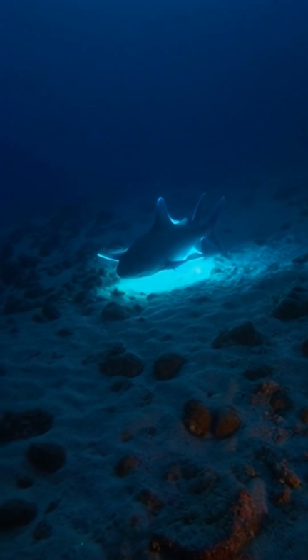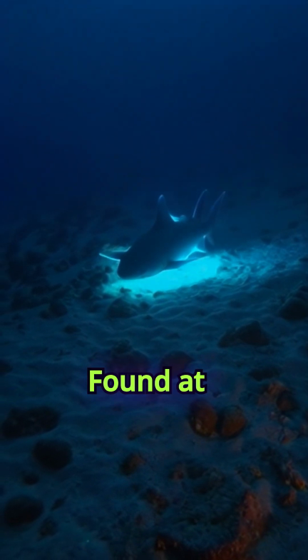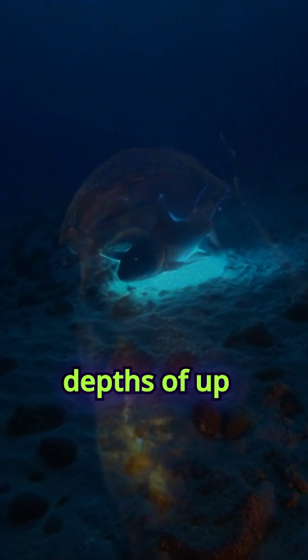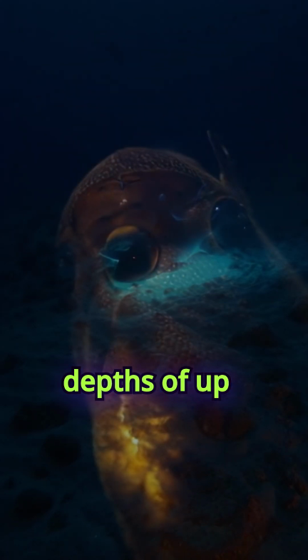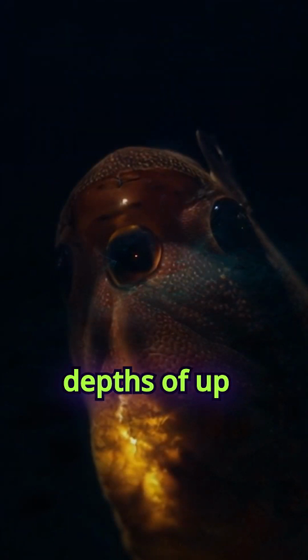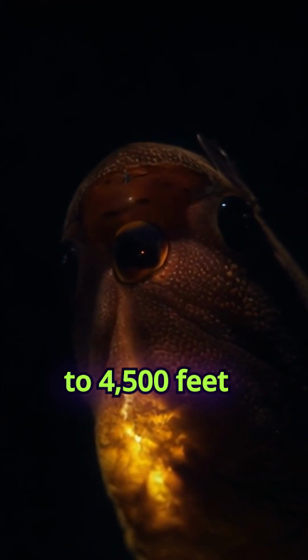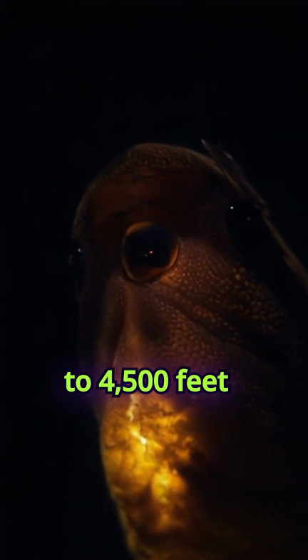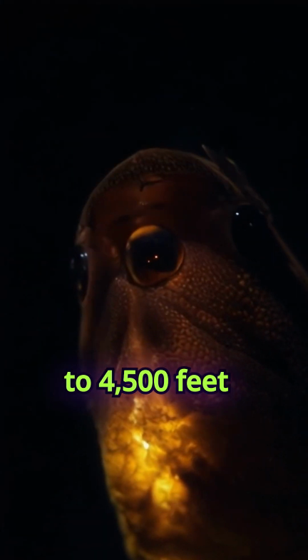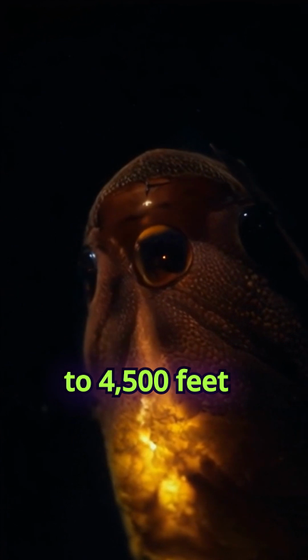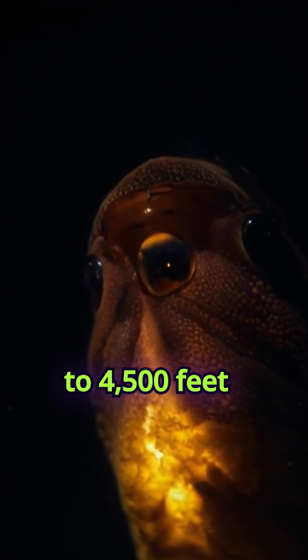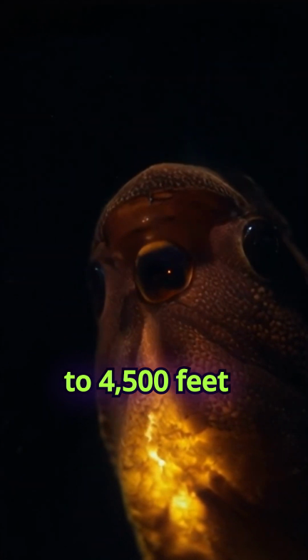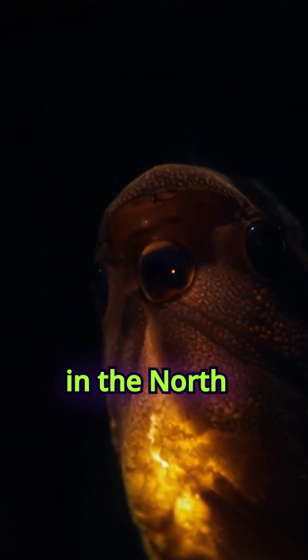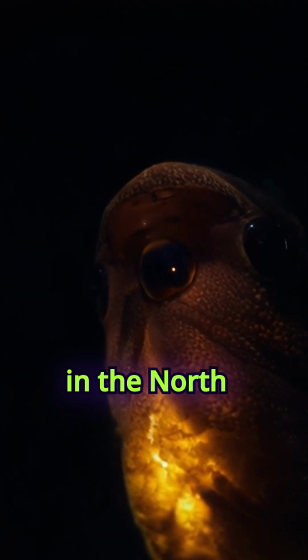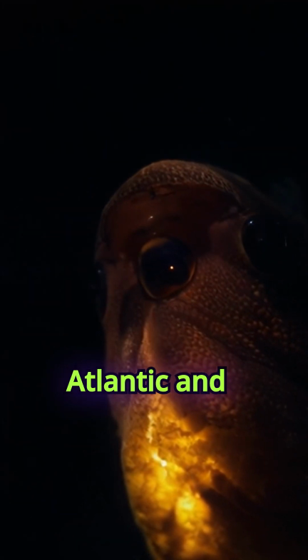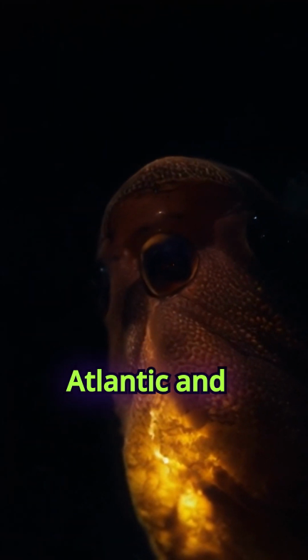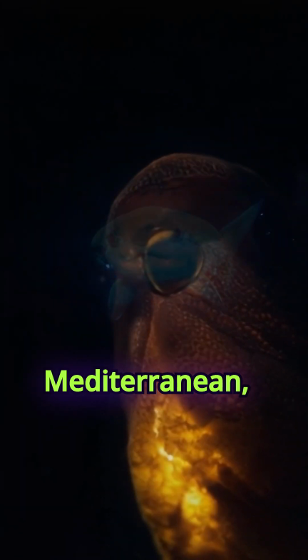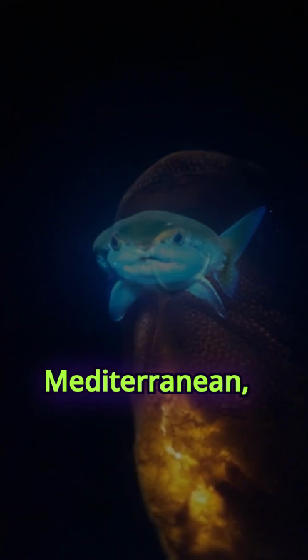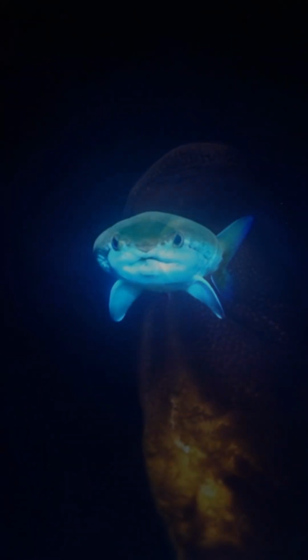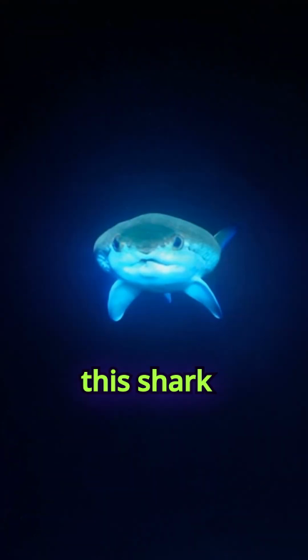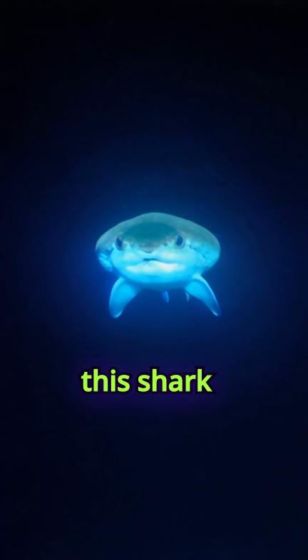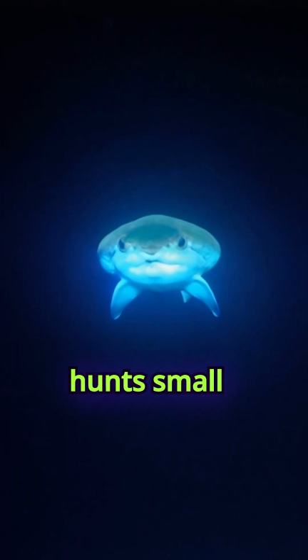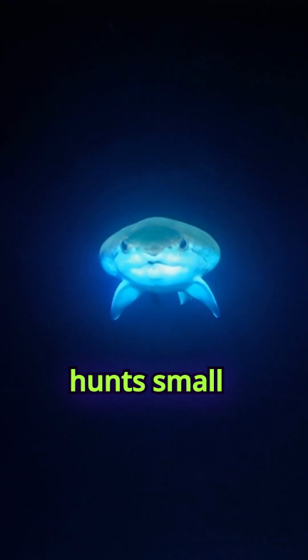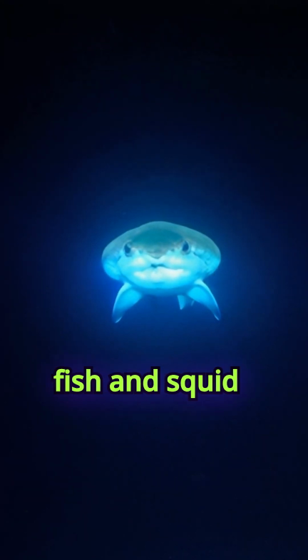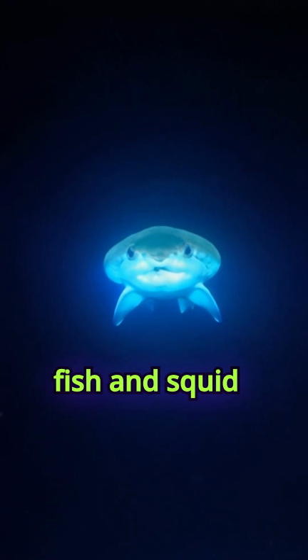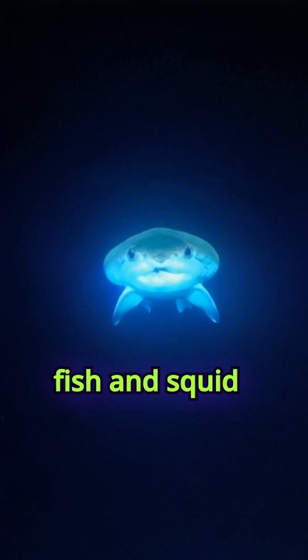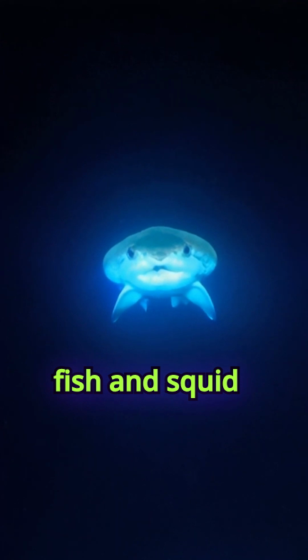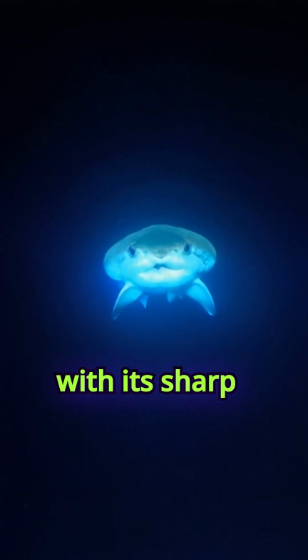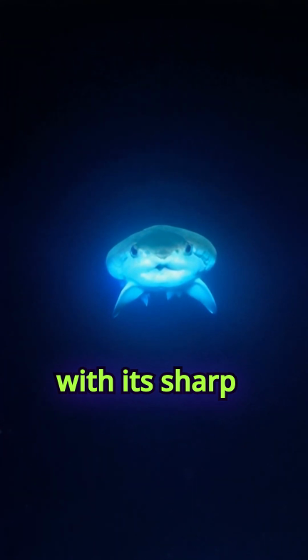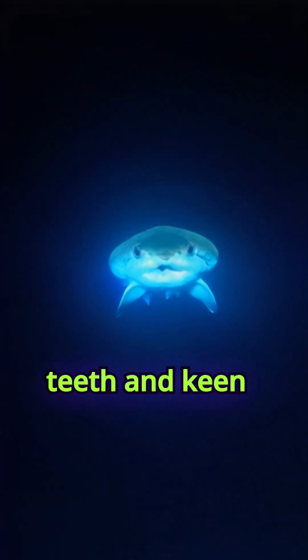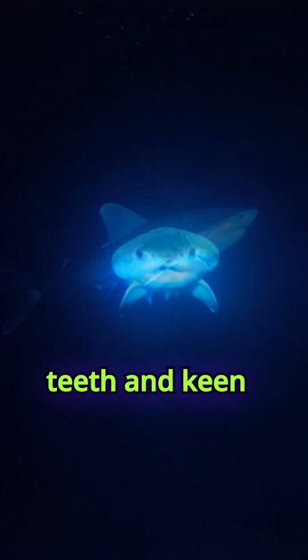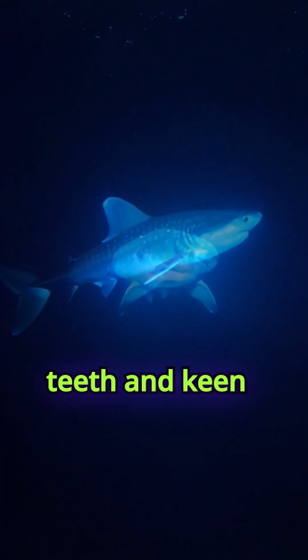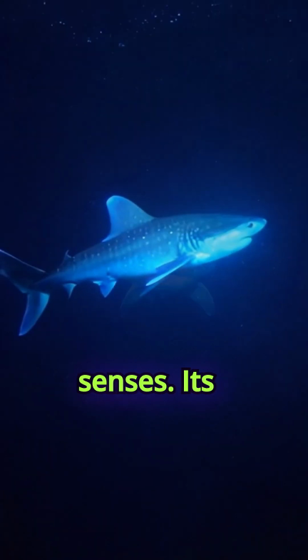Found at depths of up to 4,500 feet in the North Atlantic and Mediterranean, this shark hunts small fish and squid with its sharp teeth and keen senses.